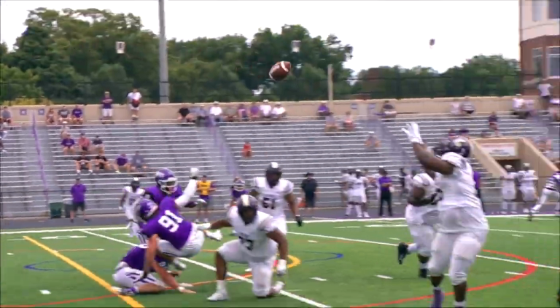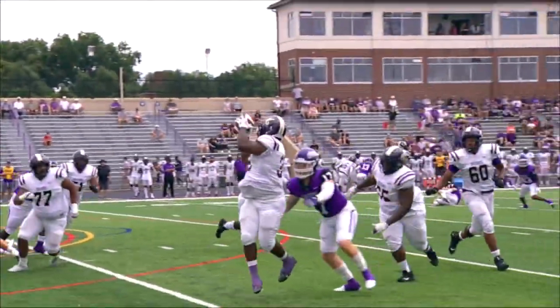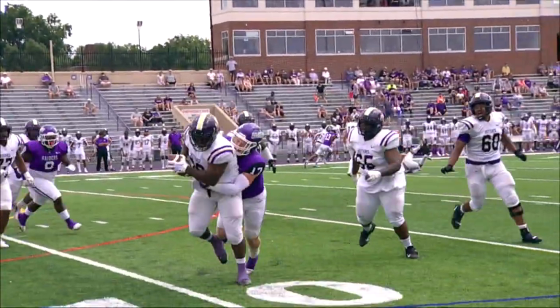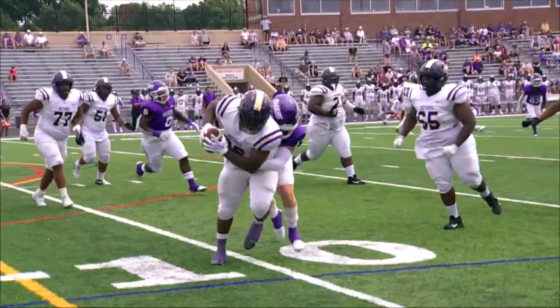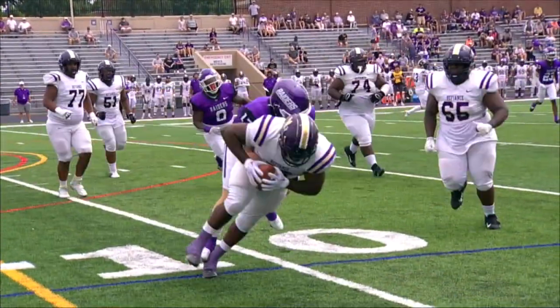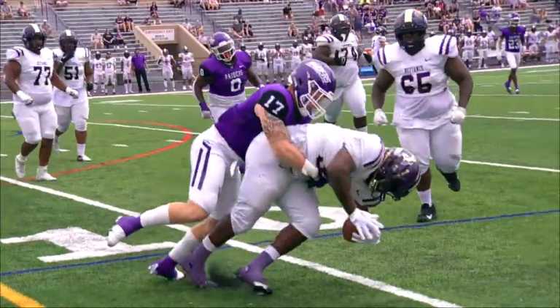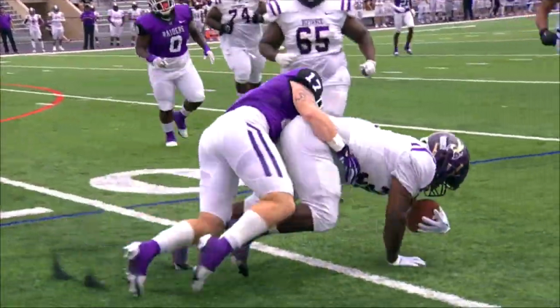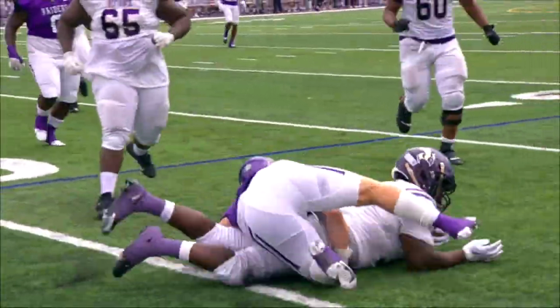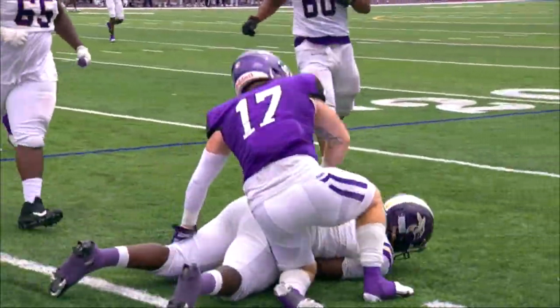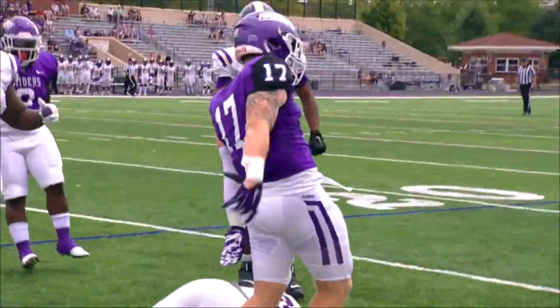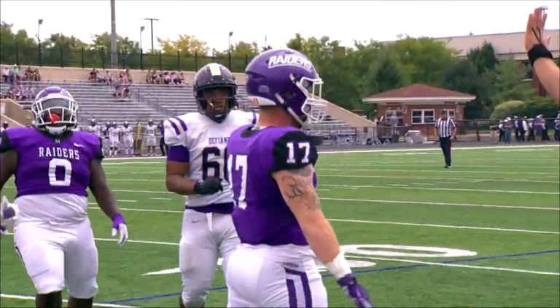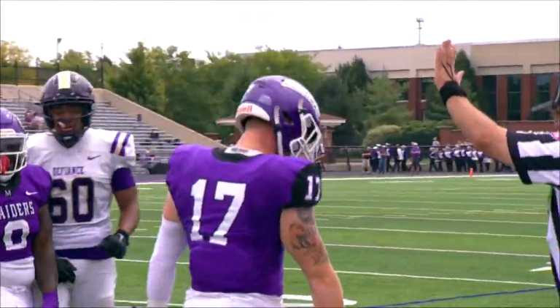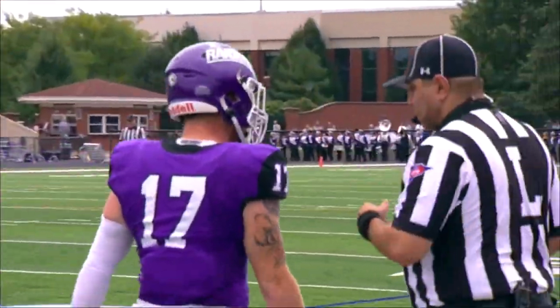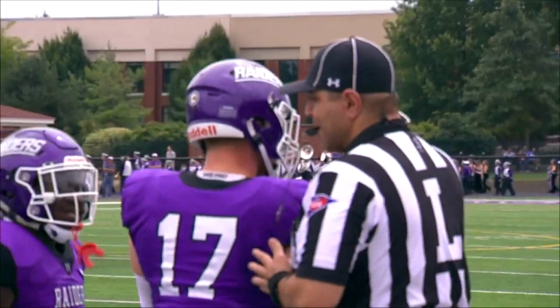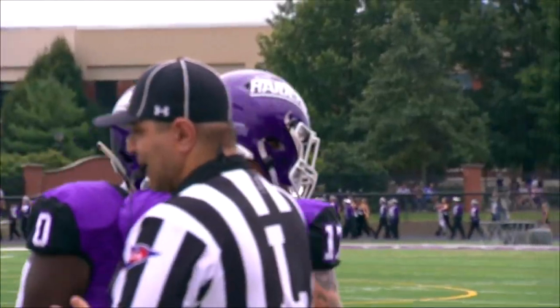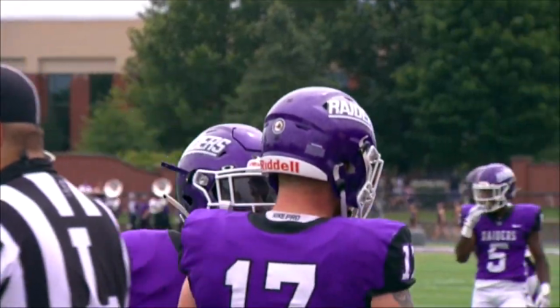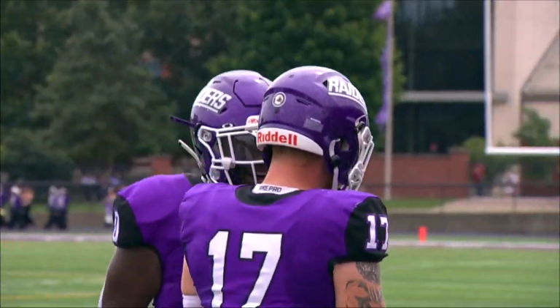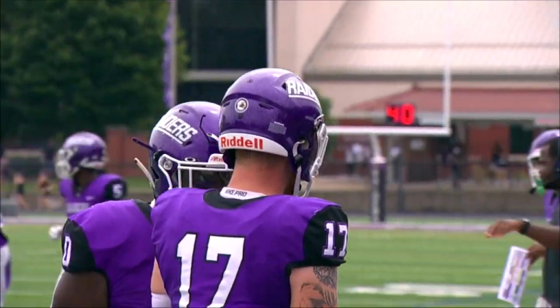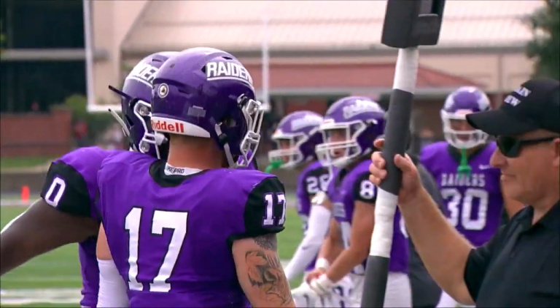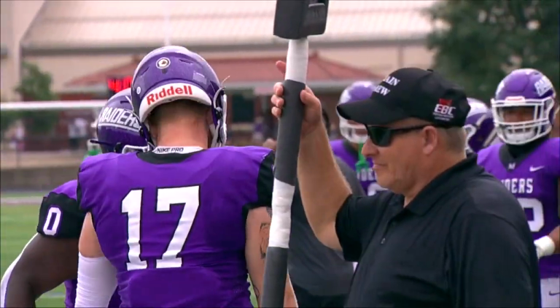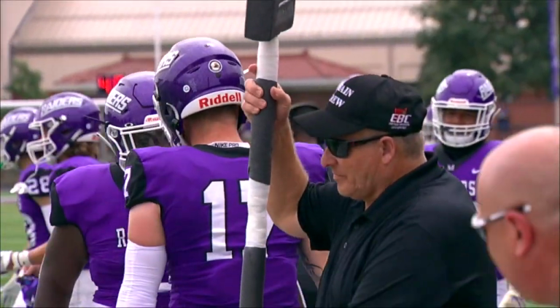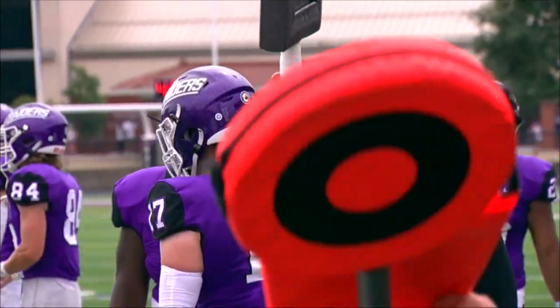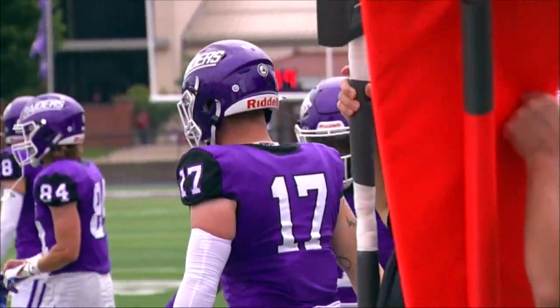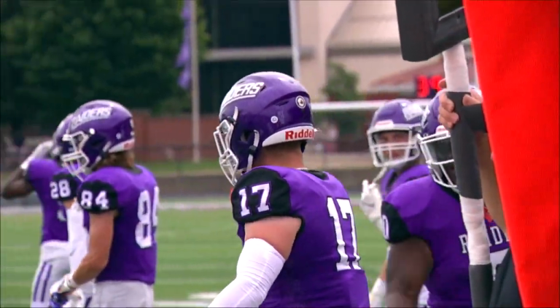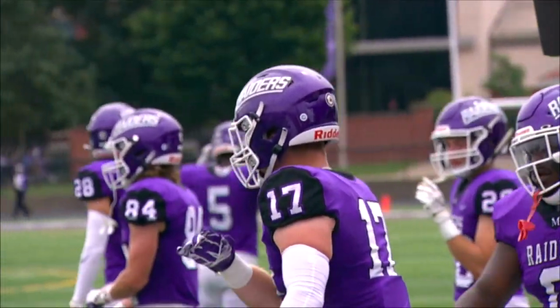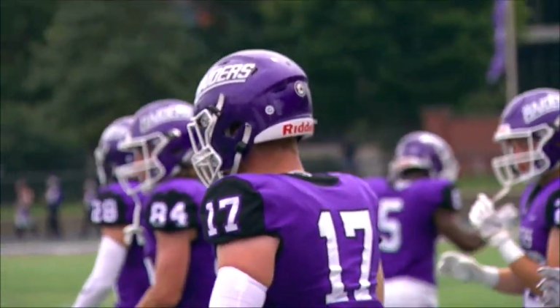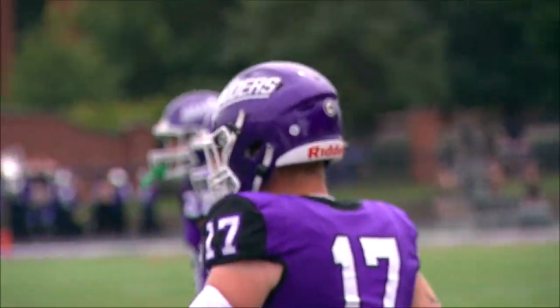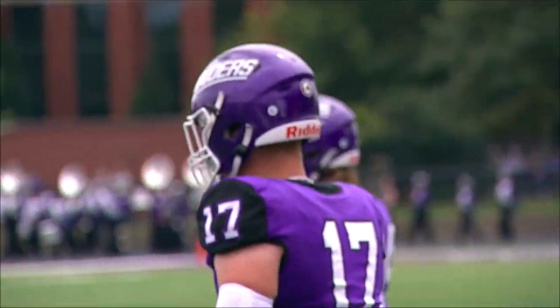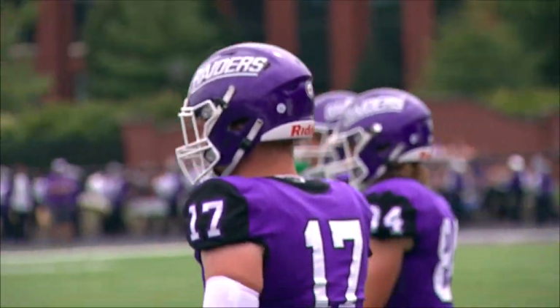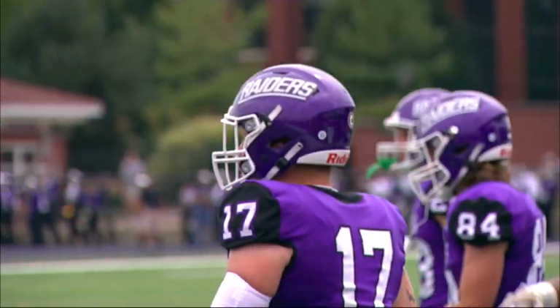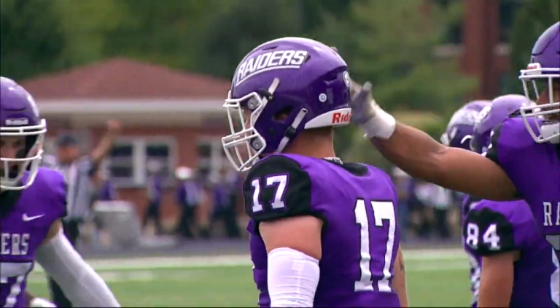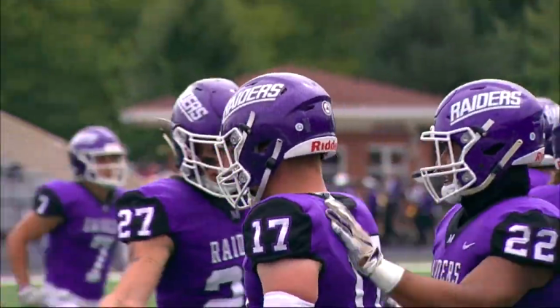Ambrose will work the screen and that's not going very far because Mason McMillan read it from the jump. He really did — McMillan one on one there.